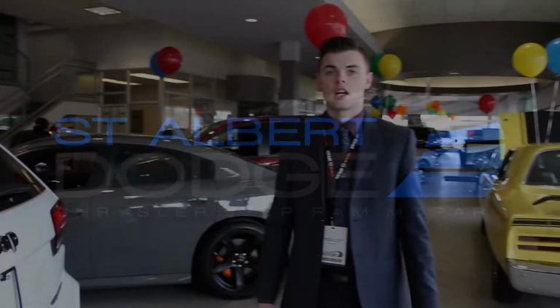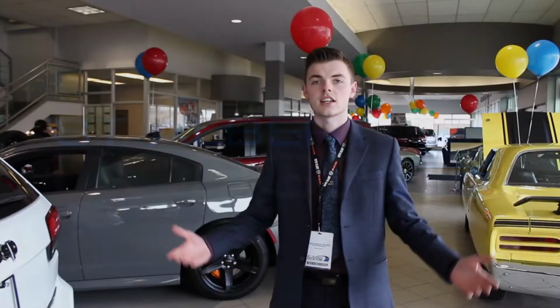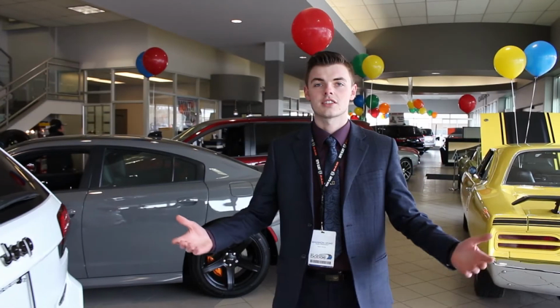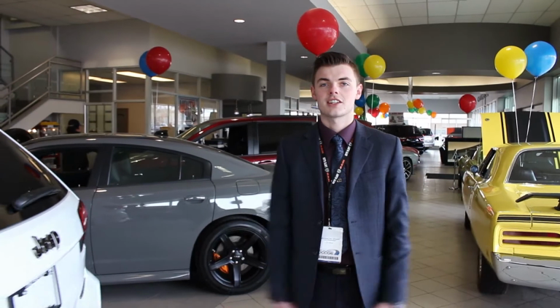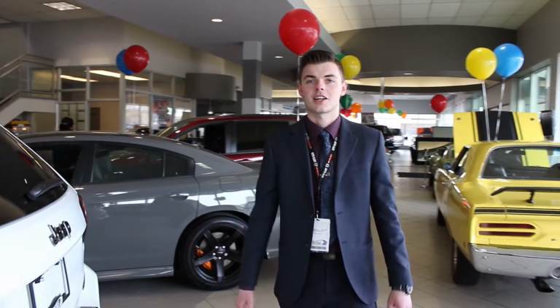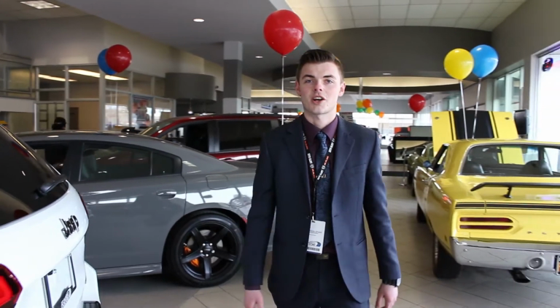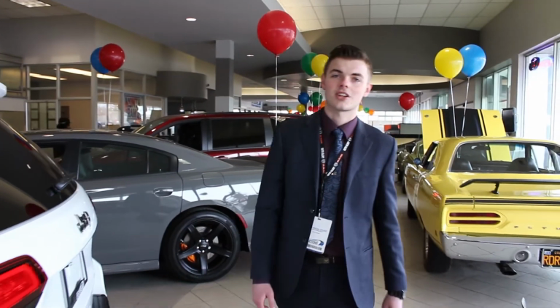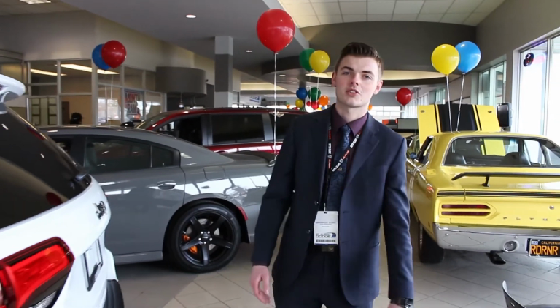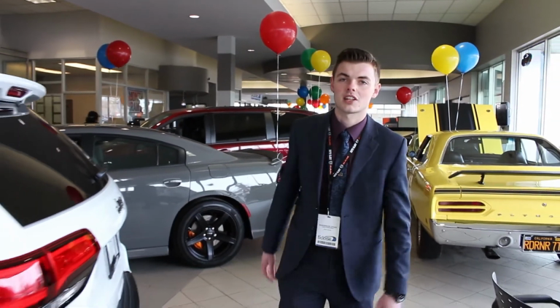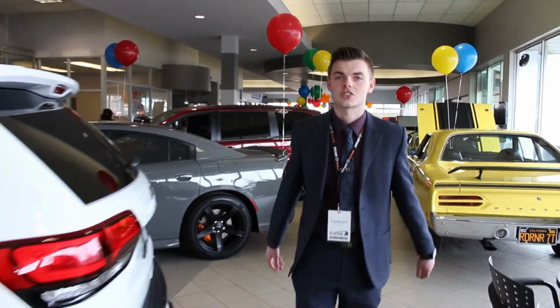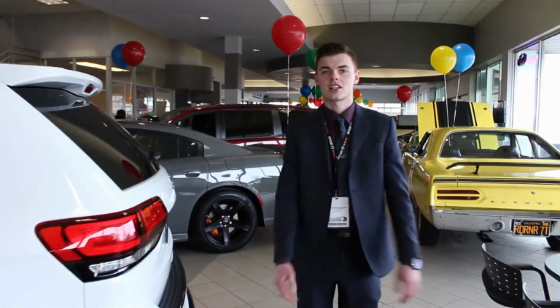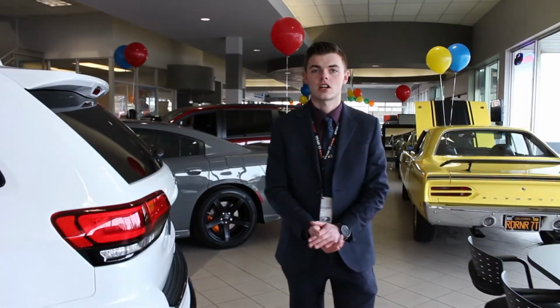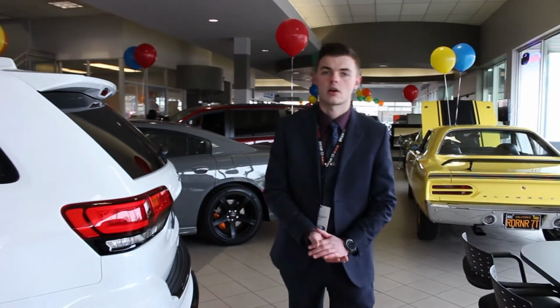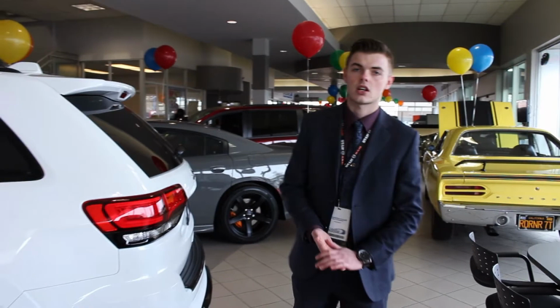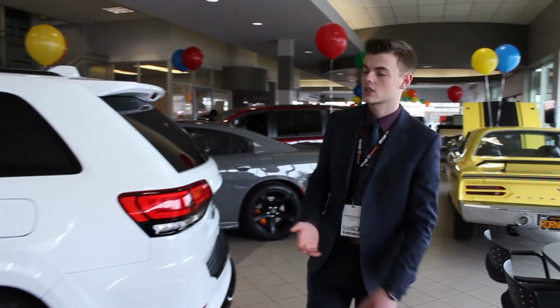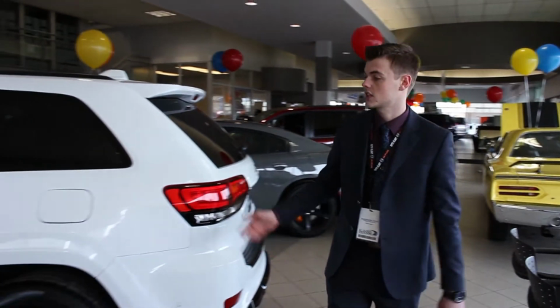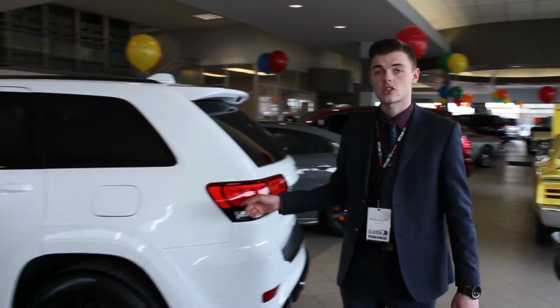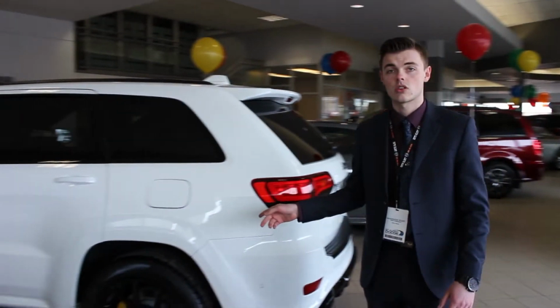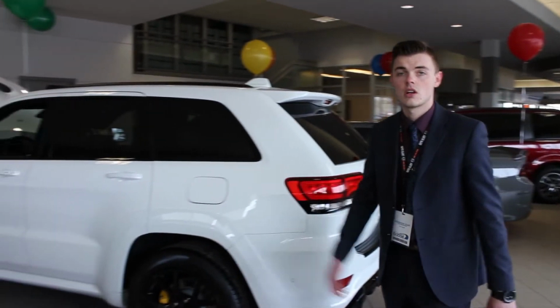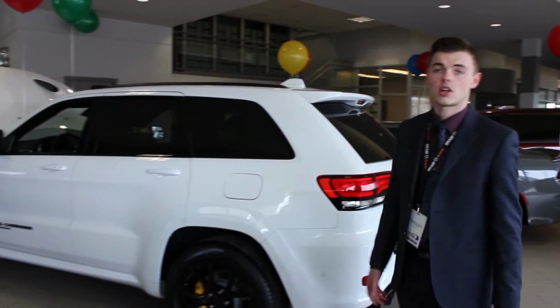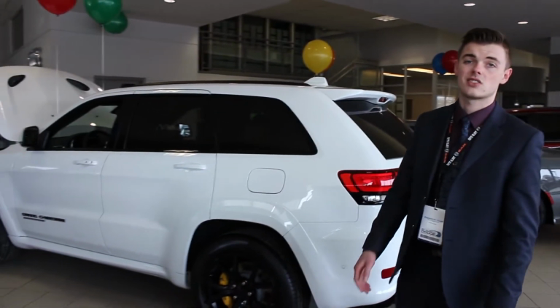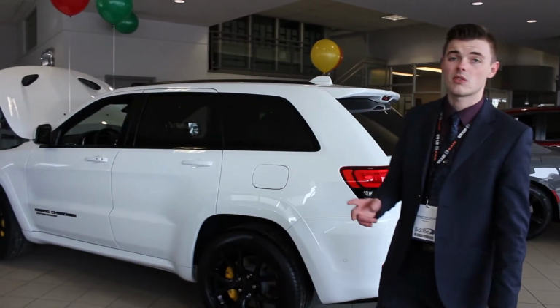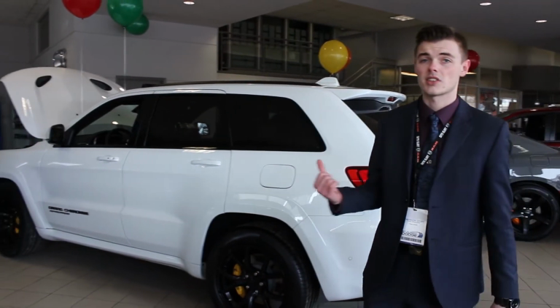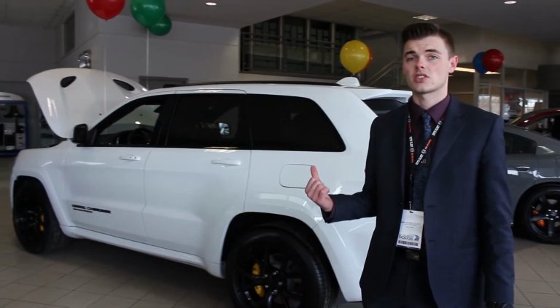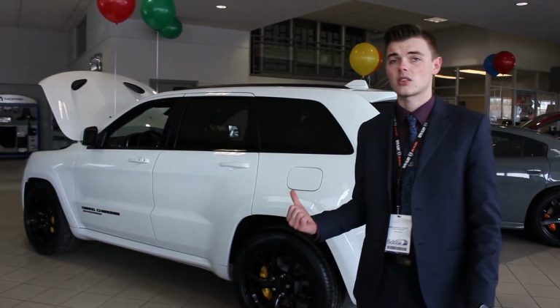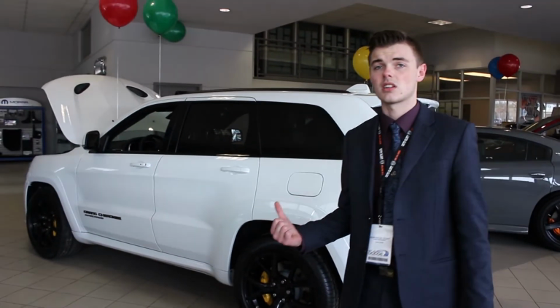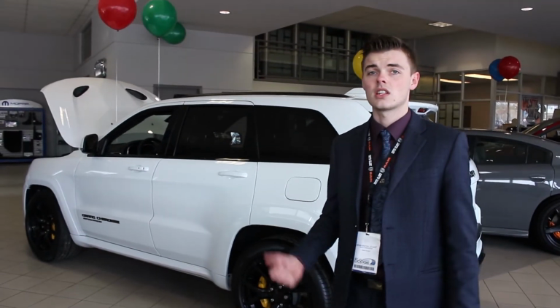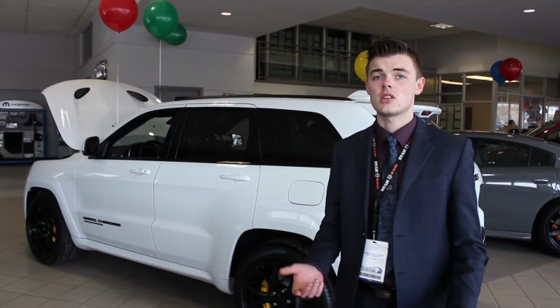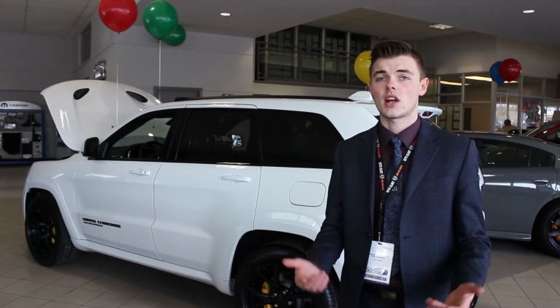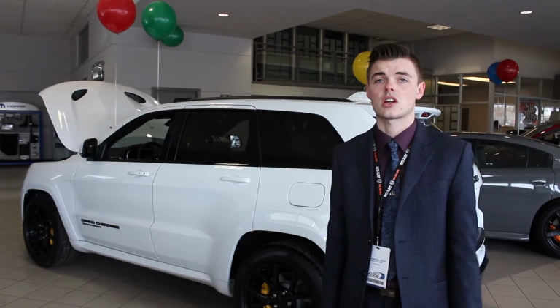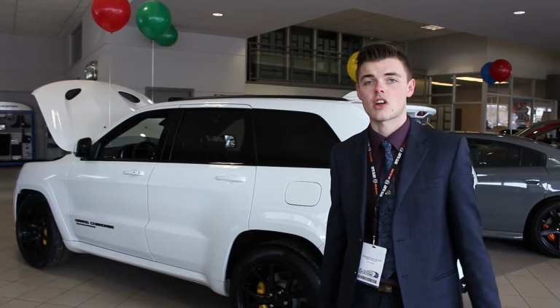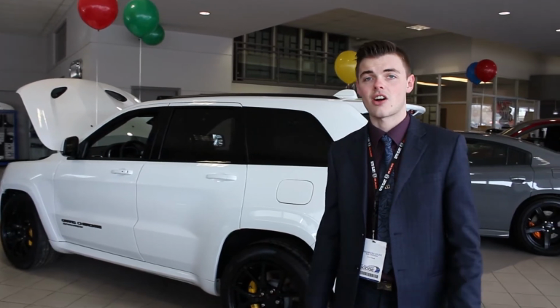Hey guys, Shannon at St. Albert Dodge here, otherwise known as Classic Shan, here to tell you about a vehicle that's in our showroom. We've already had two of them now — this is our second one — the Jeep Grand Cherokee Trackhawk.